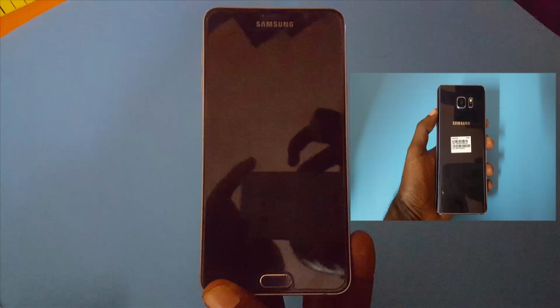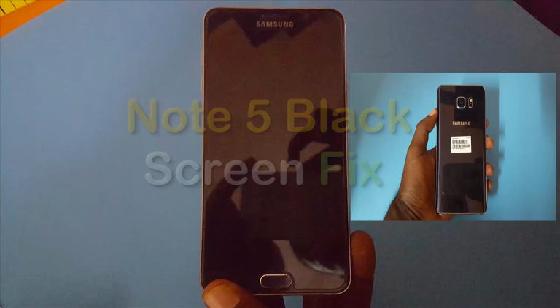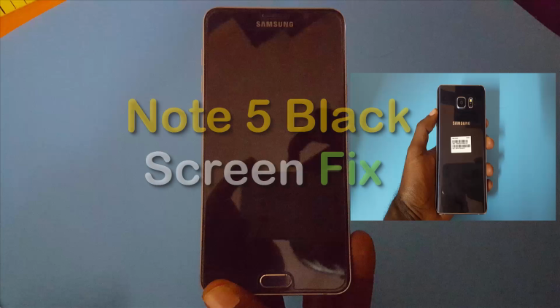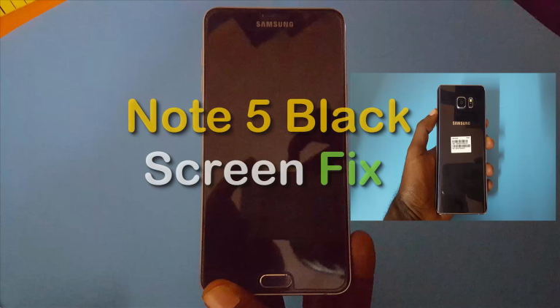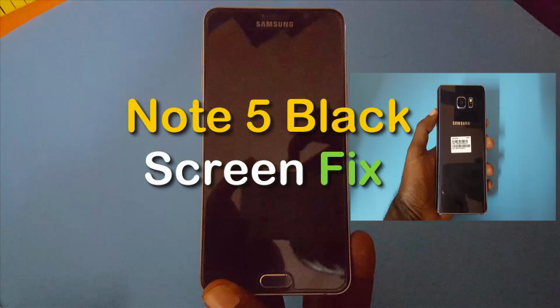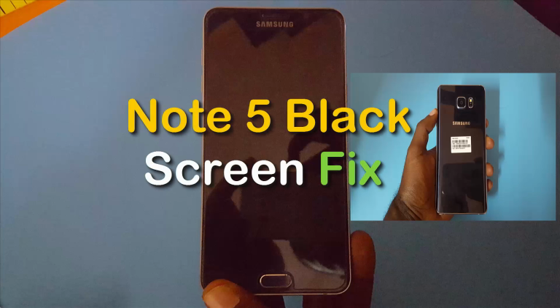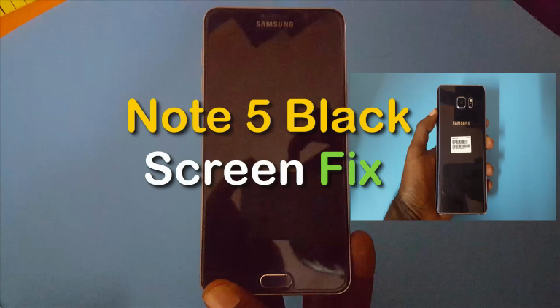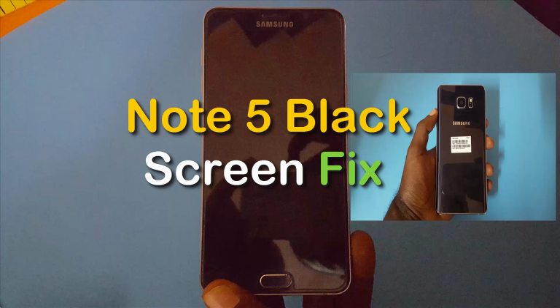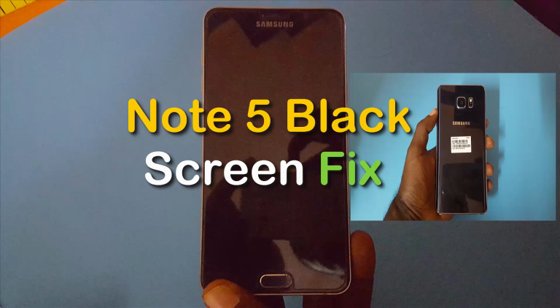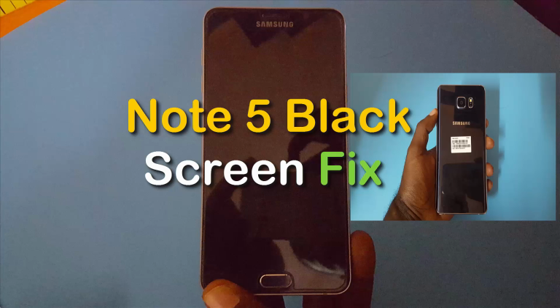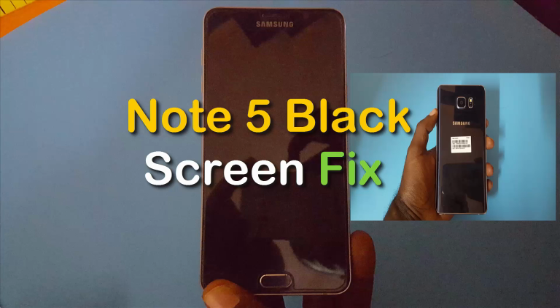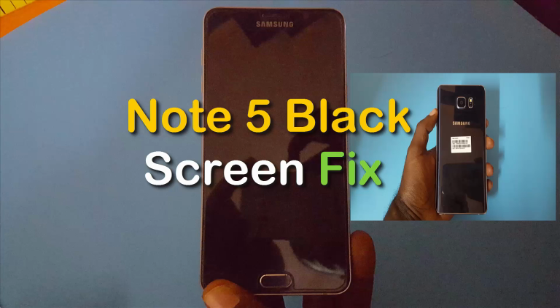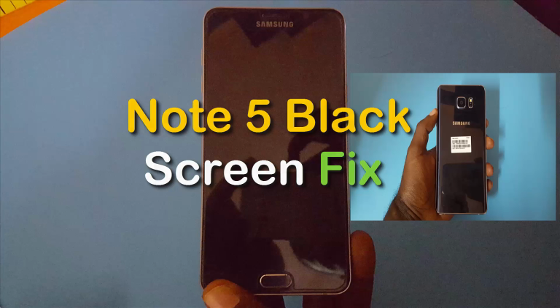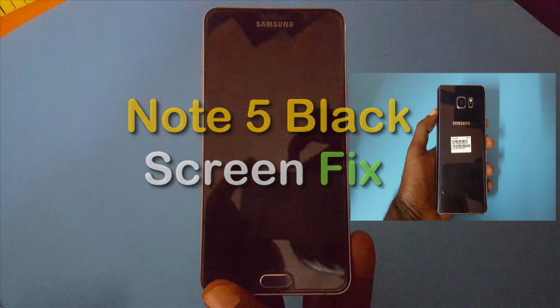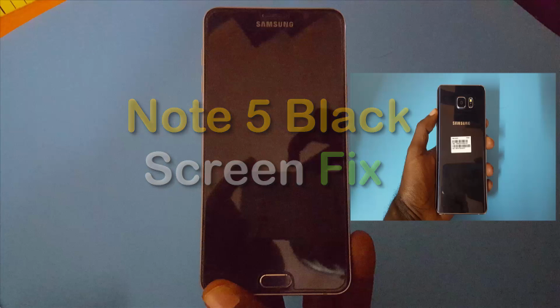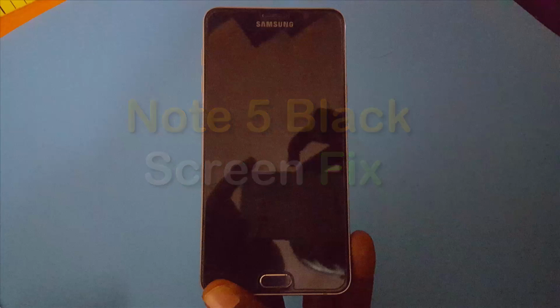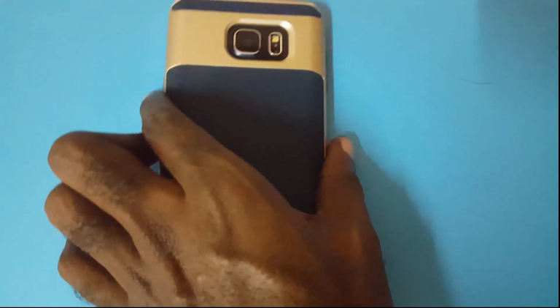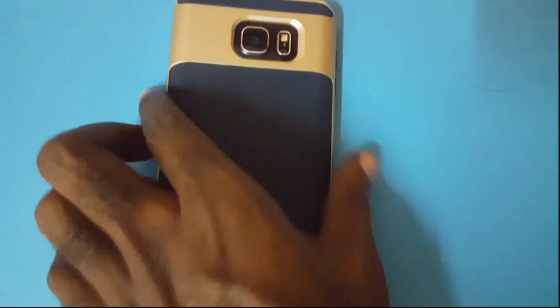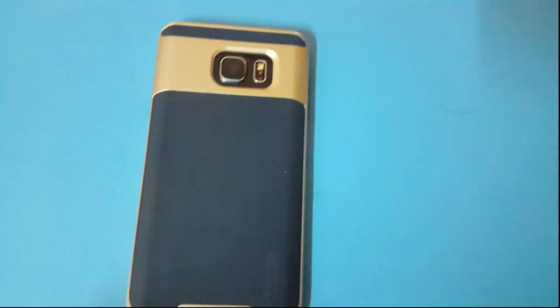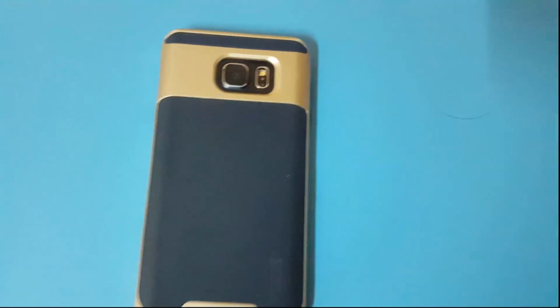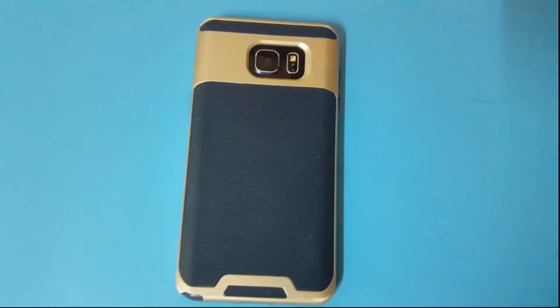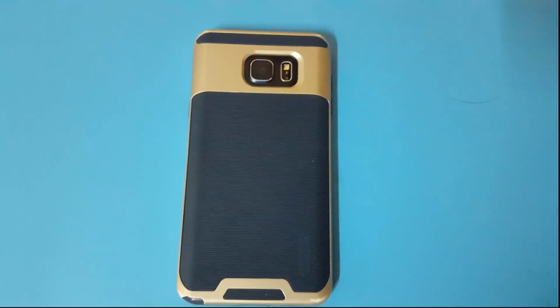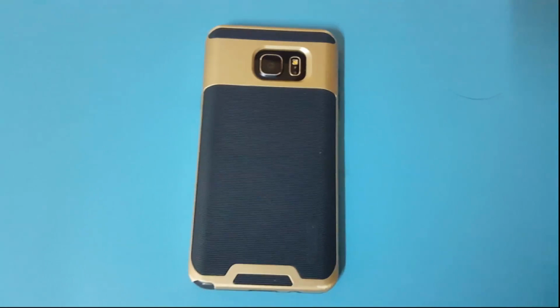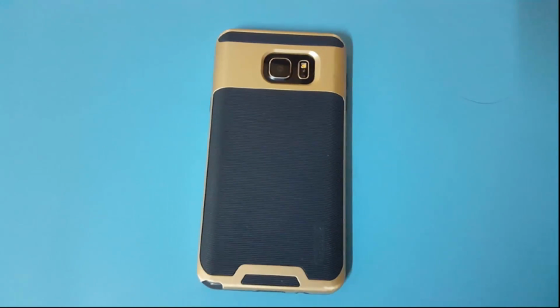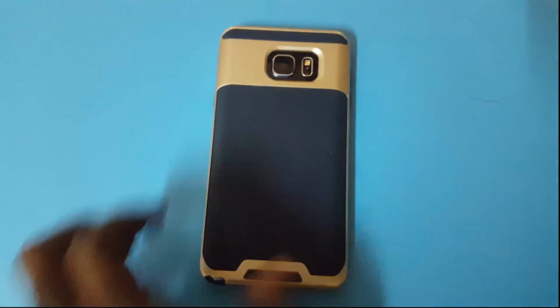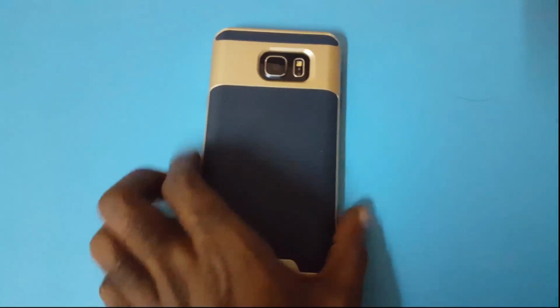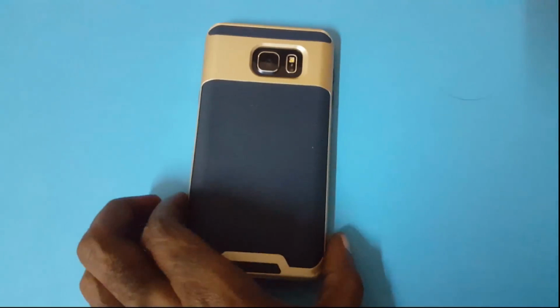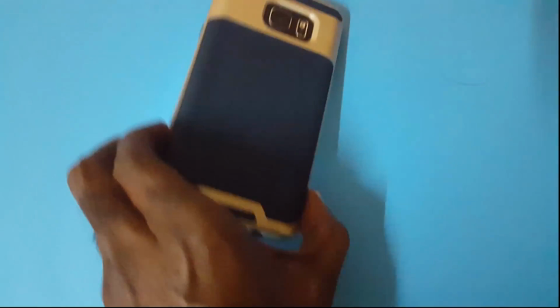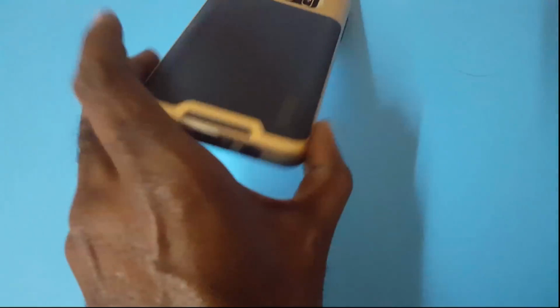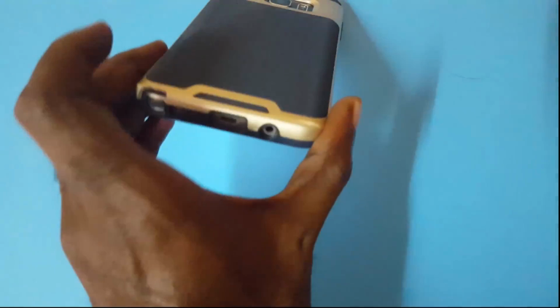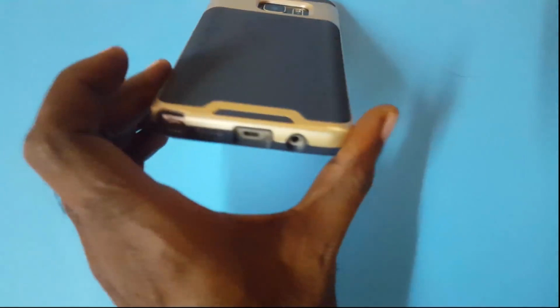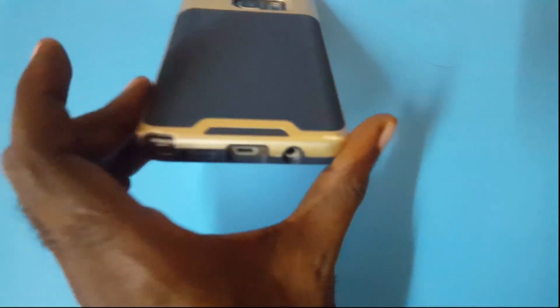Hey guys, it's Ricardo and welcome to another Black Tech Tips. Today I'll be looking at how you can fix the black screen issue on the Samsung Galaxy Note 5.